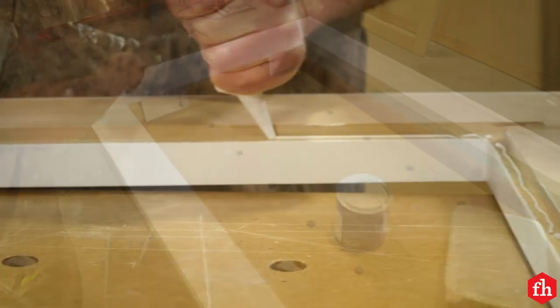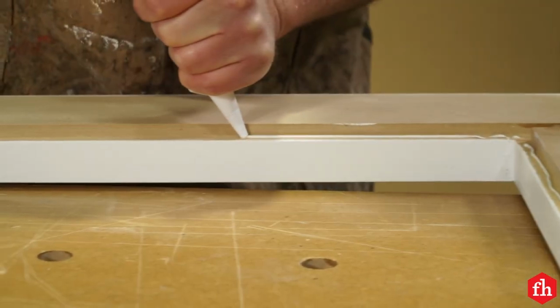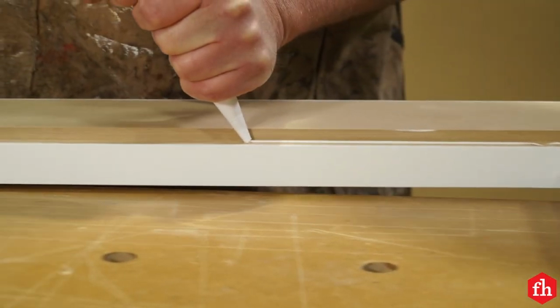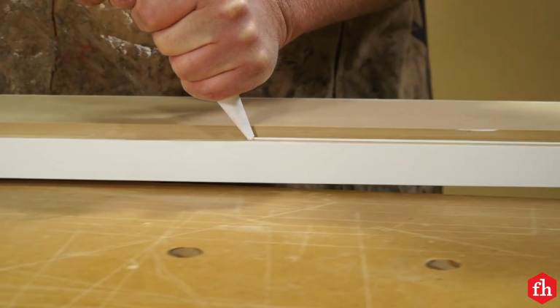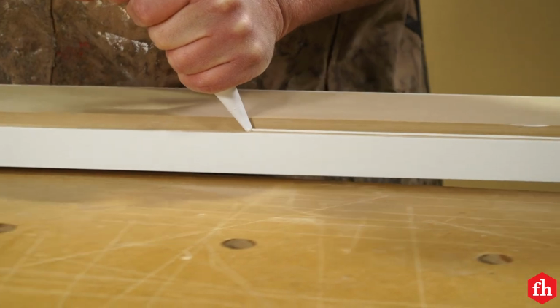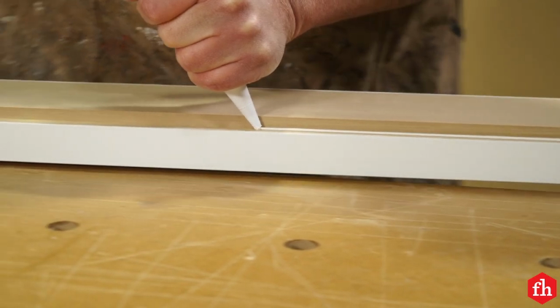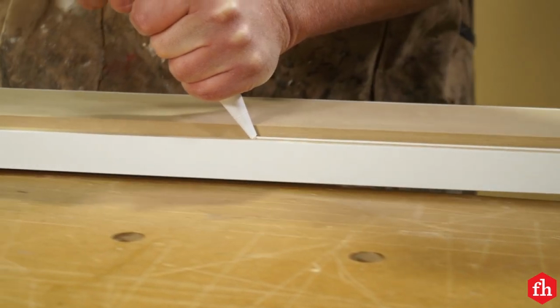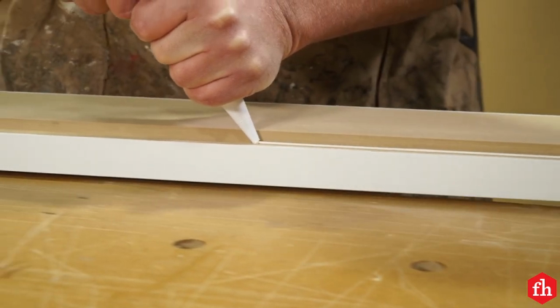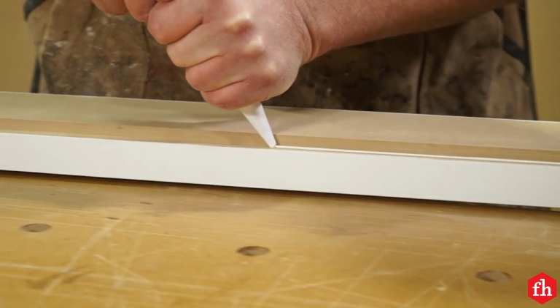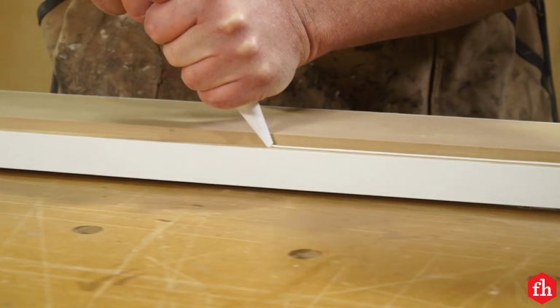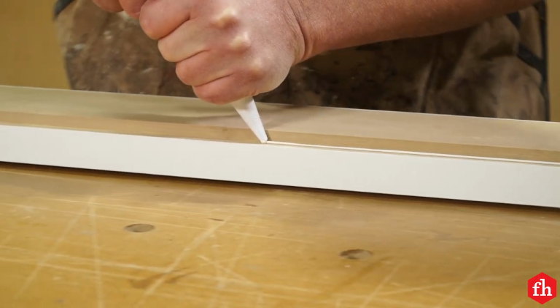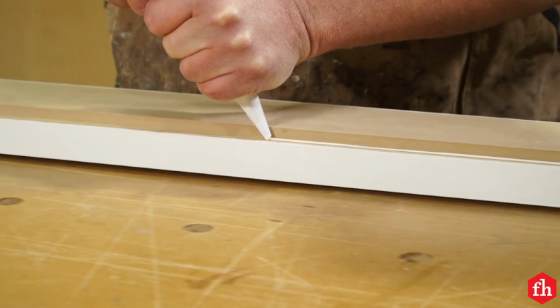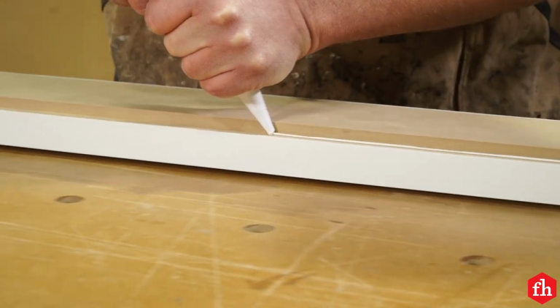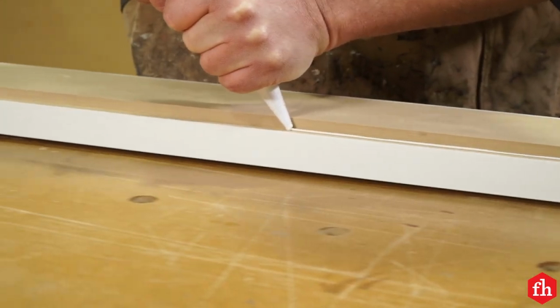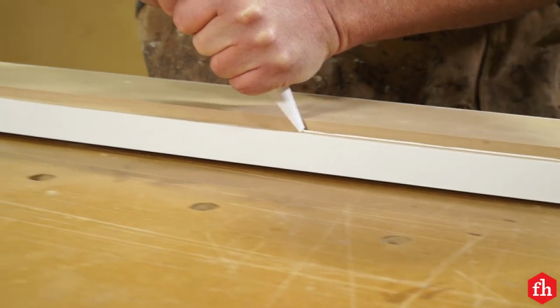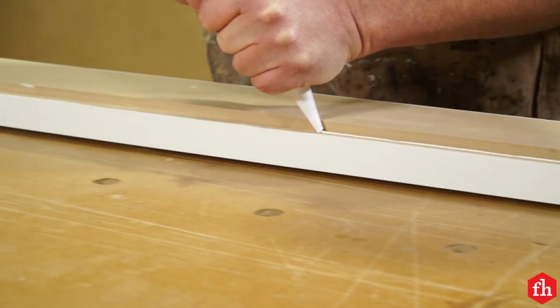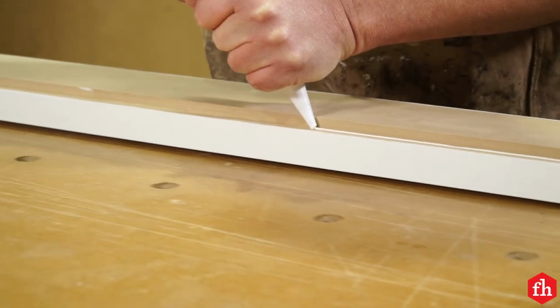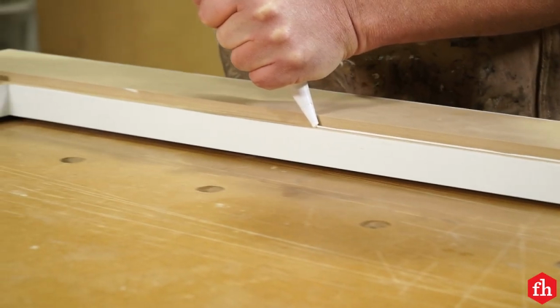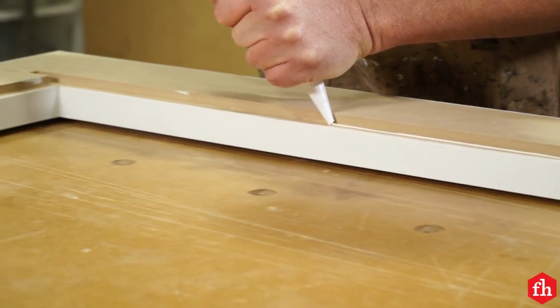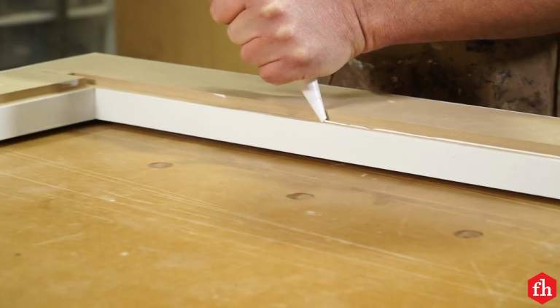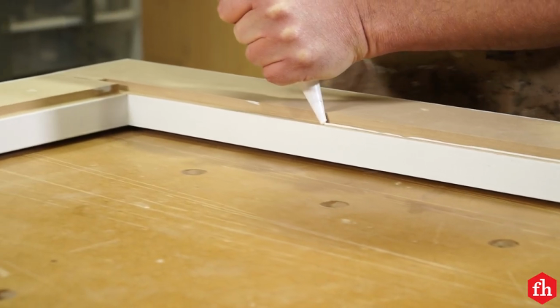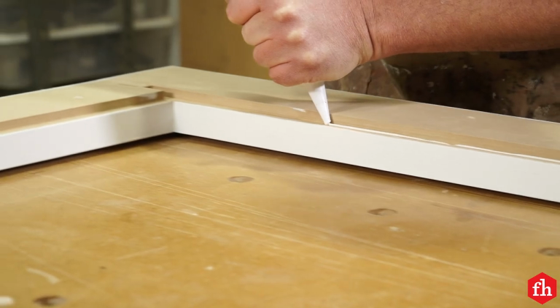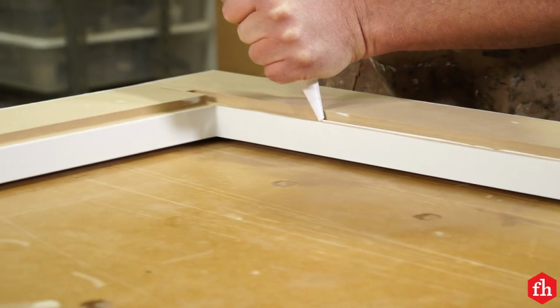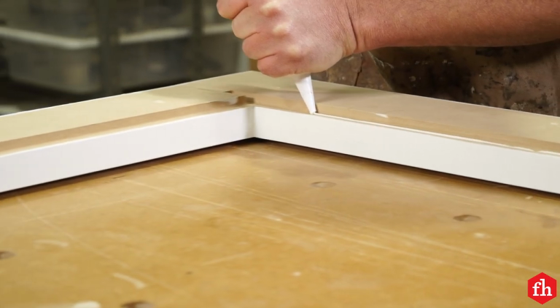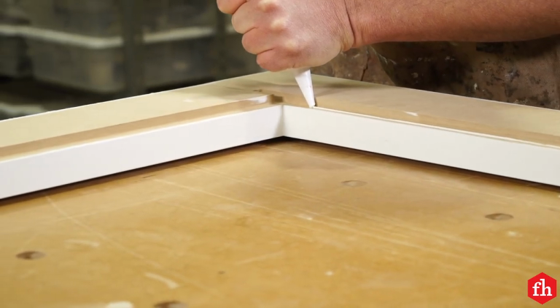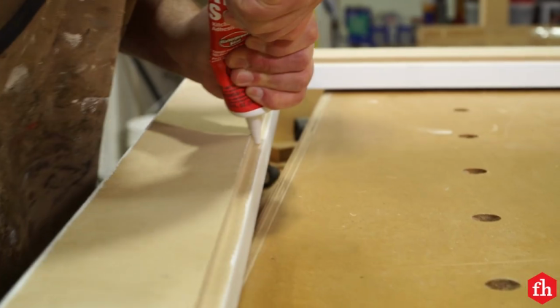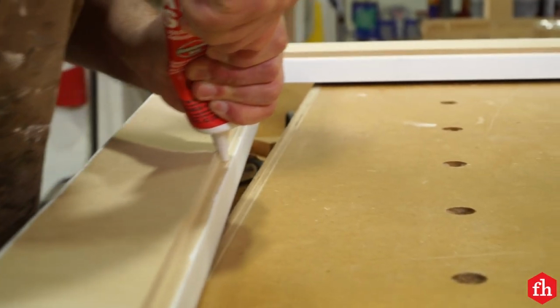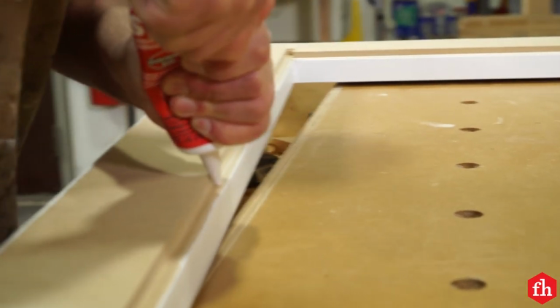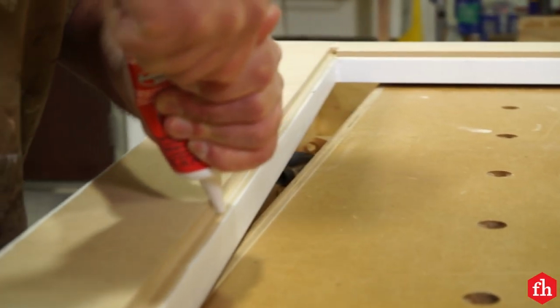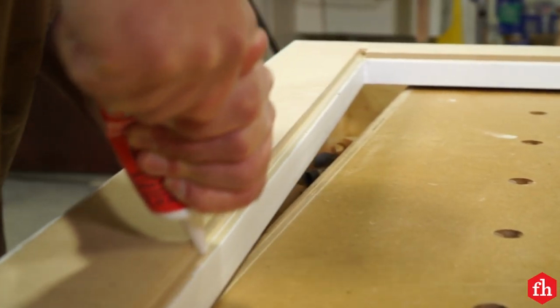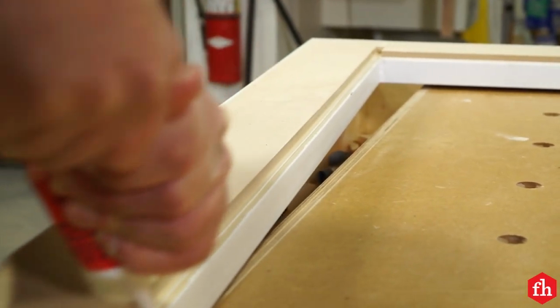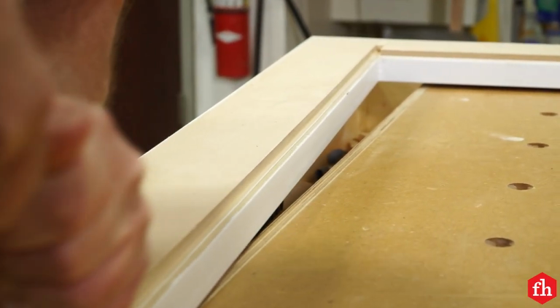Lay a light bead of silicone in the rabbet and set the LED panel into the rabbet. You can skip this step if your panel is snug in the rabbet and won't tip out while you're installing the window.